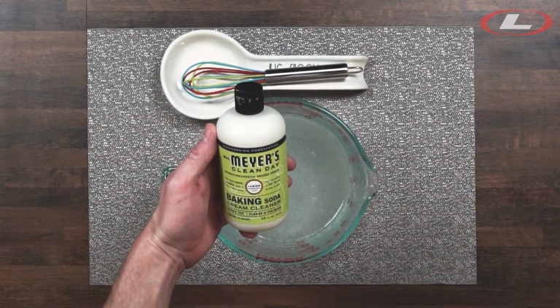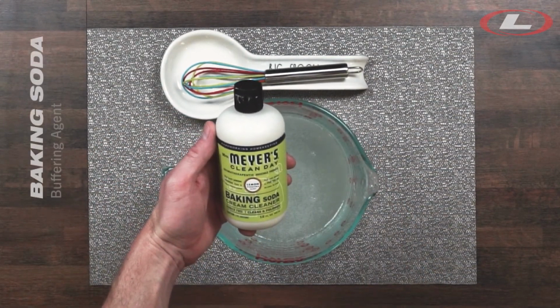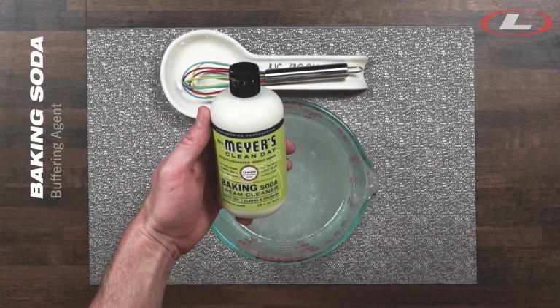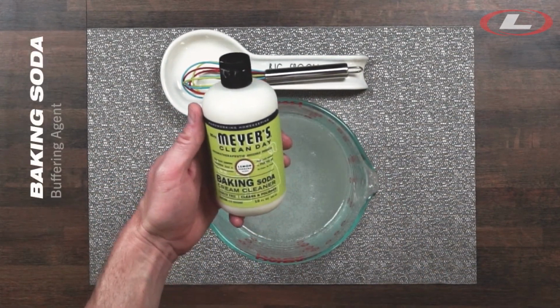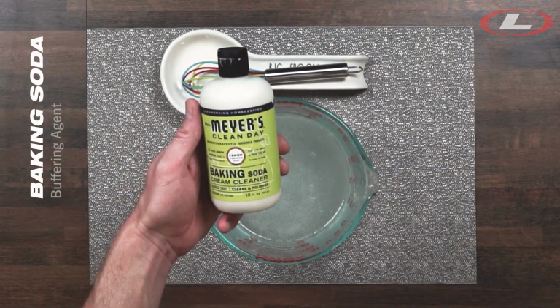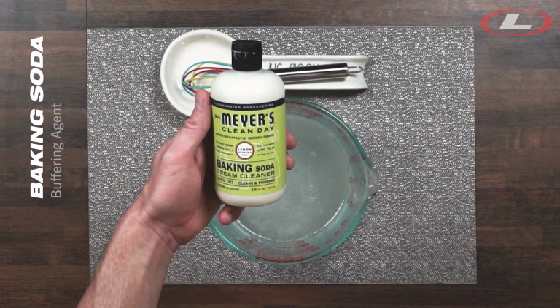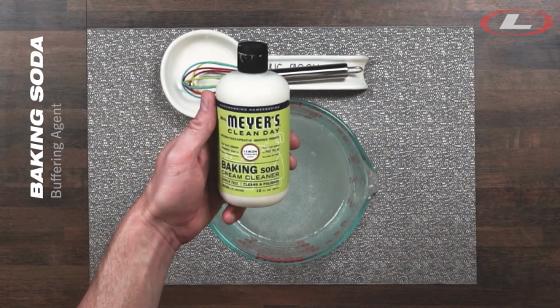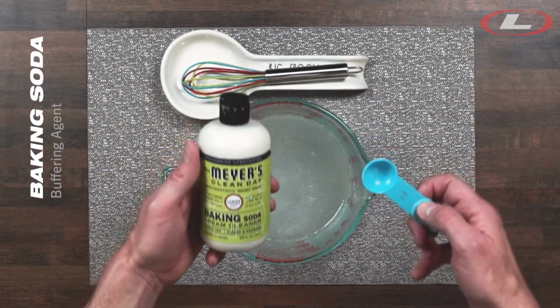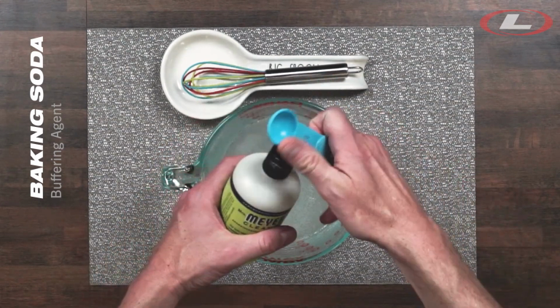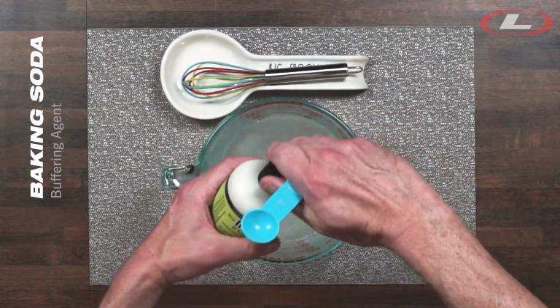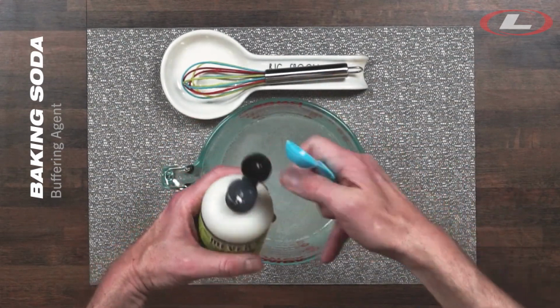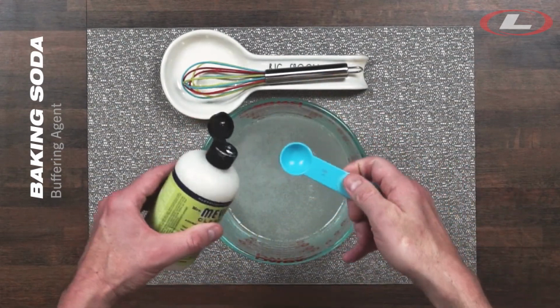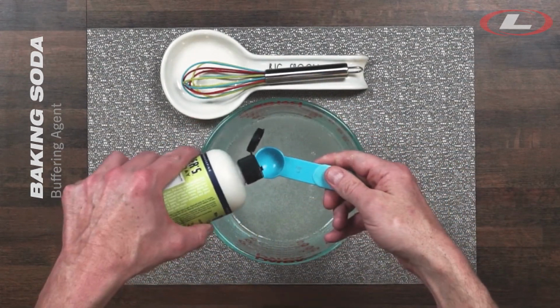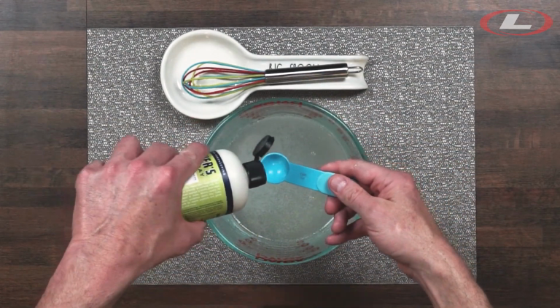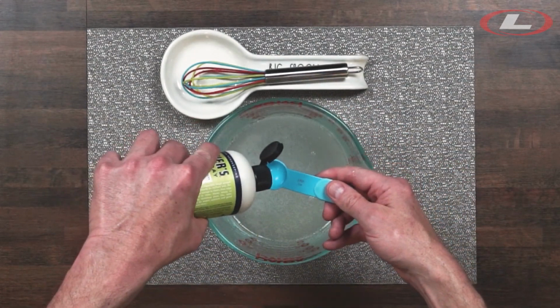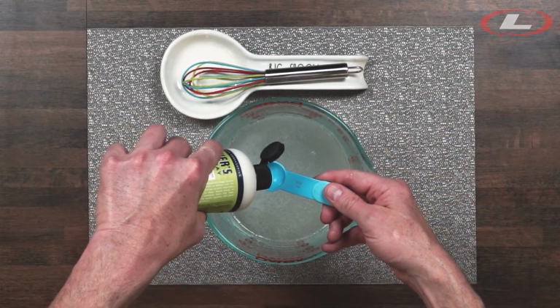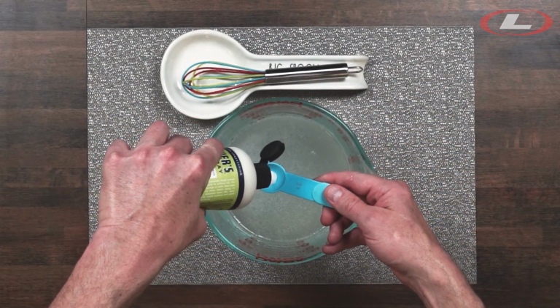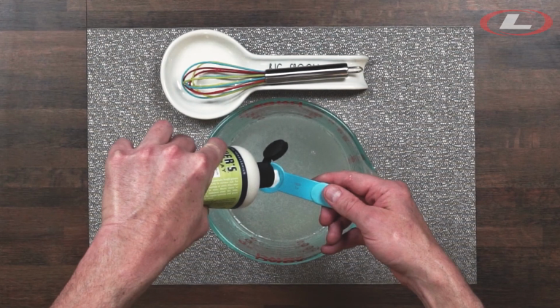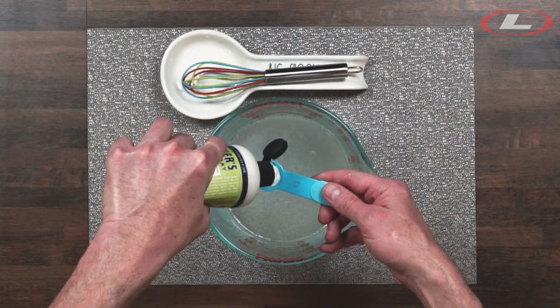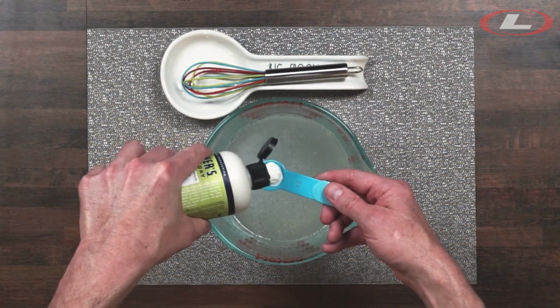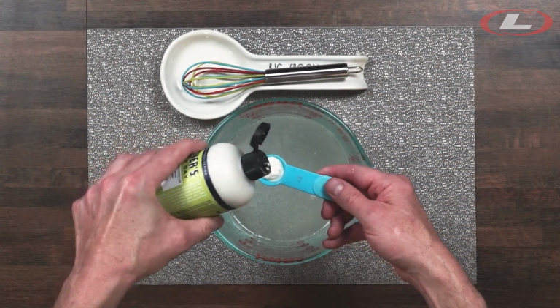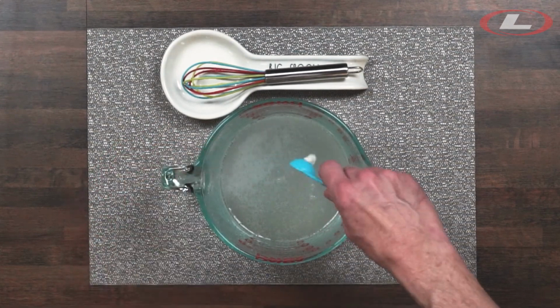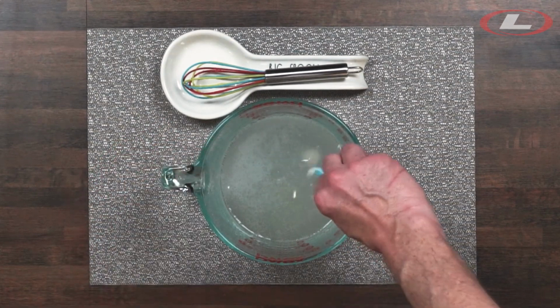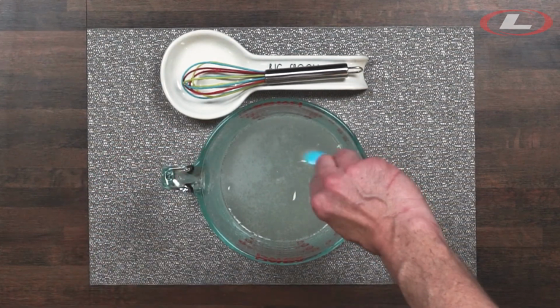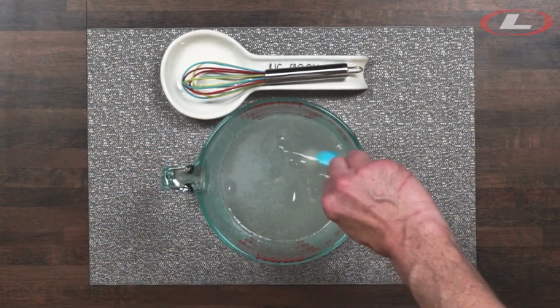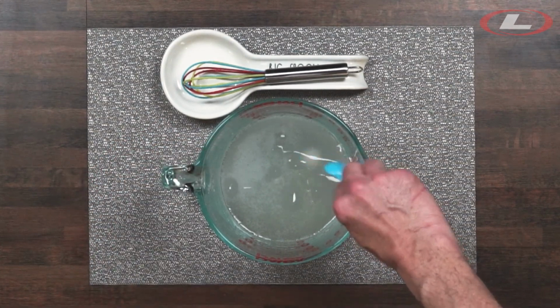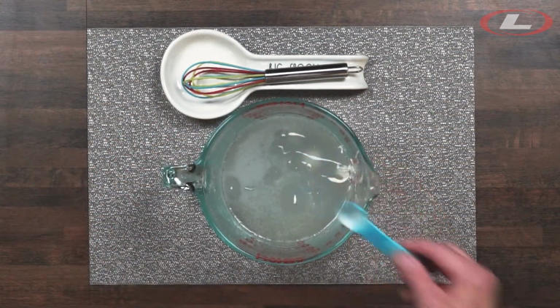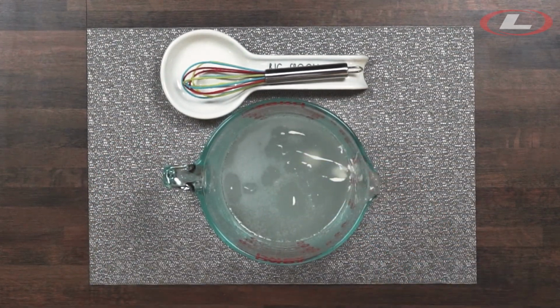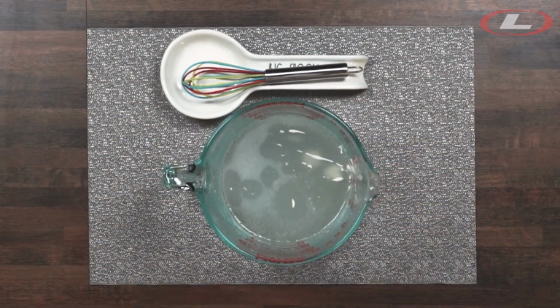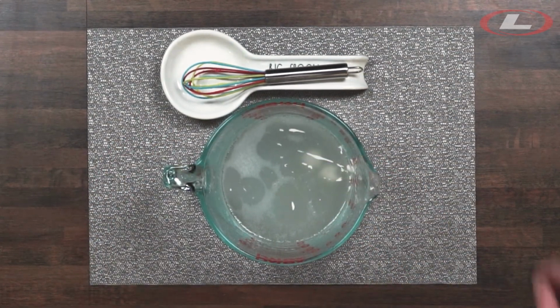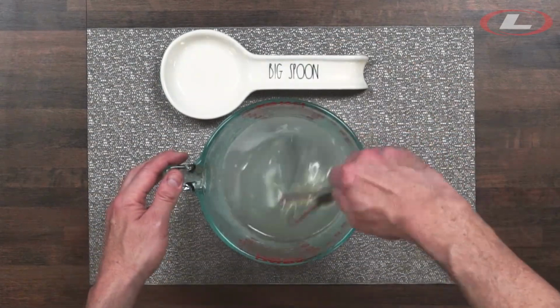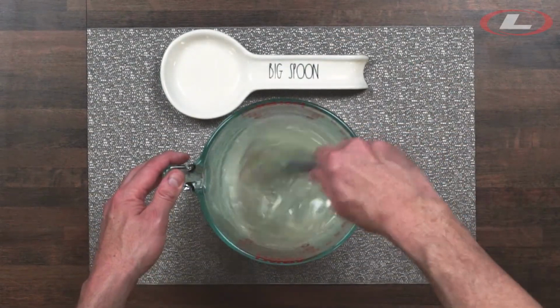For this, I'll have to add two additional ingredients. Next, I'll add a tablespoon of a baking soda-based kitchen cleaner. The pH of this ingredient is high and will raise the pH of our mixture in preparation for cross-linking. Mix for about 30 seconds.